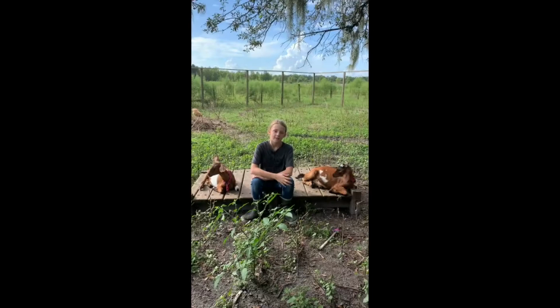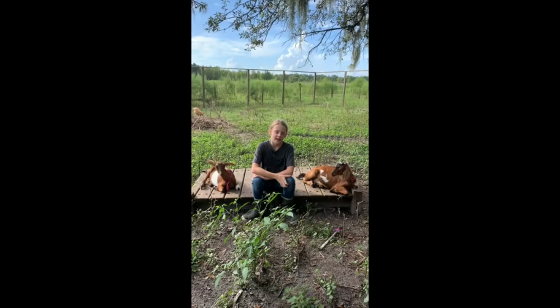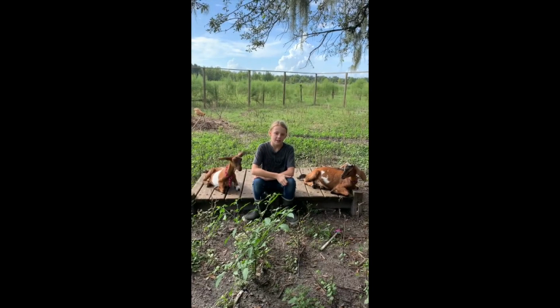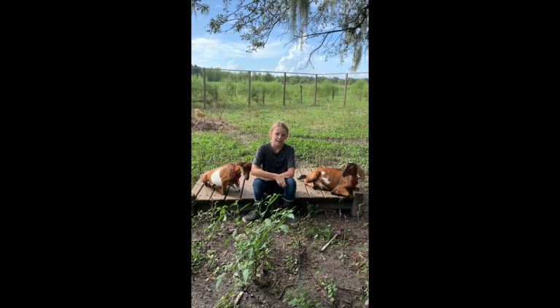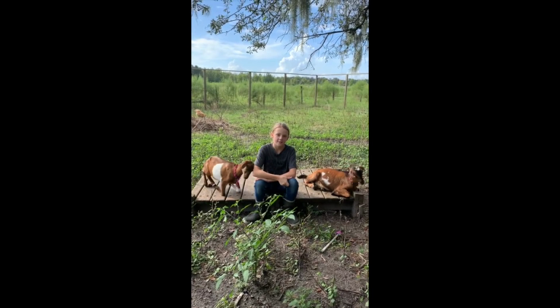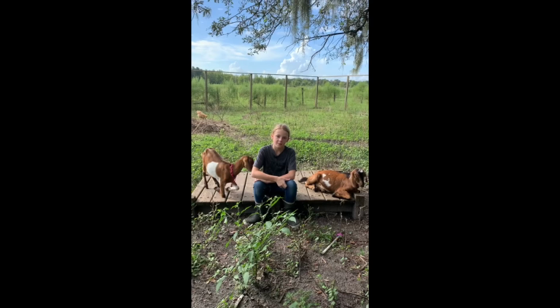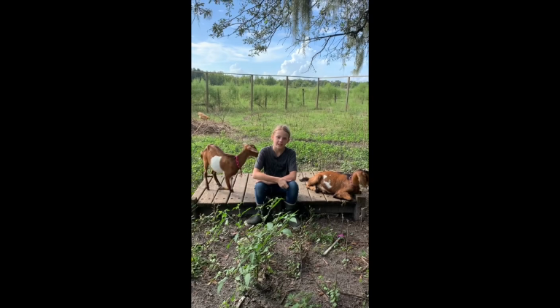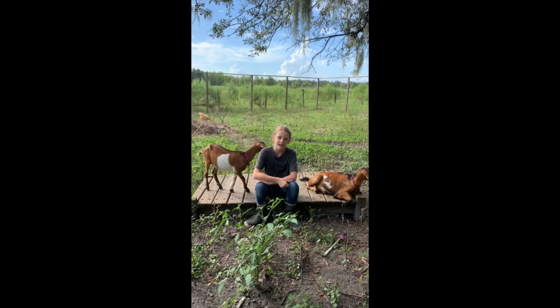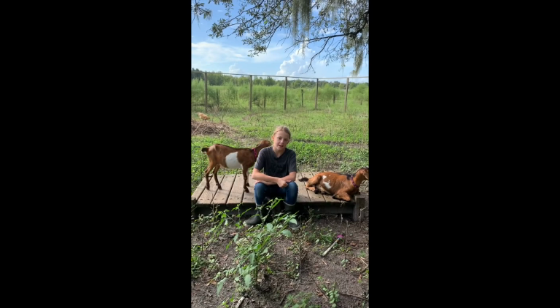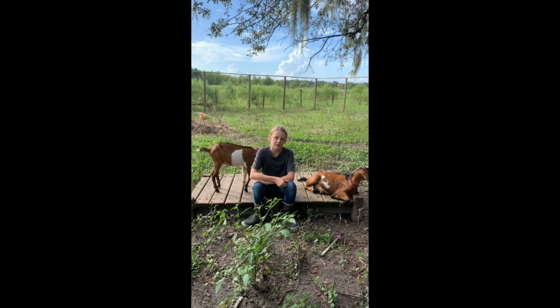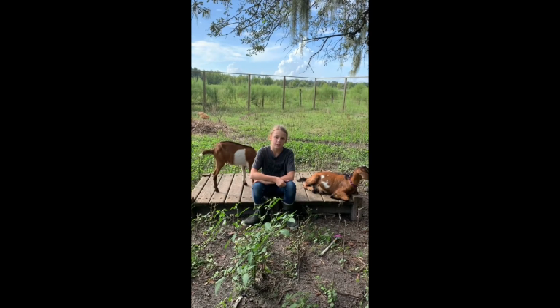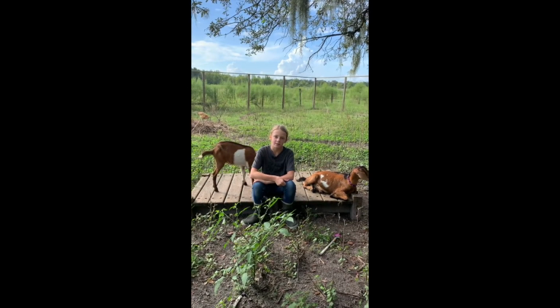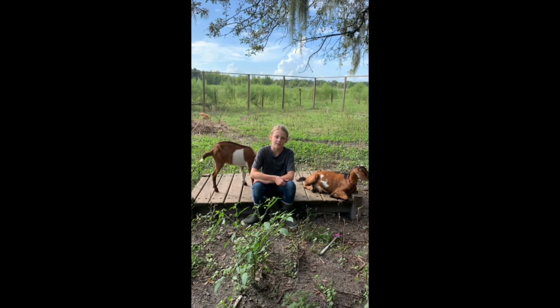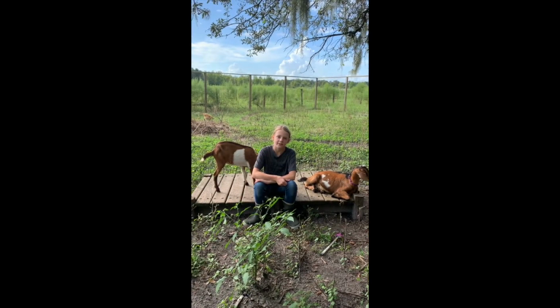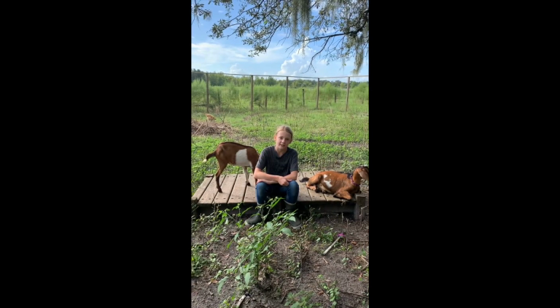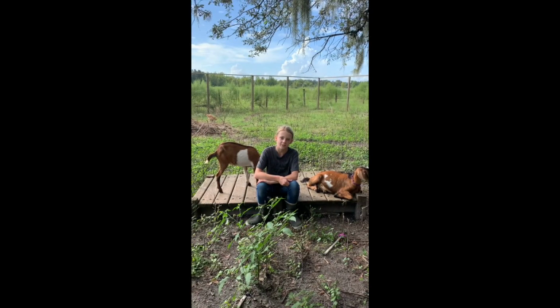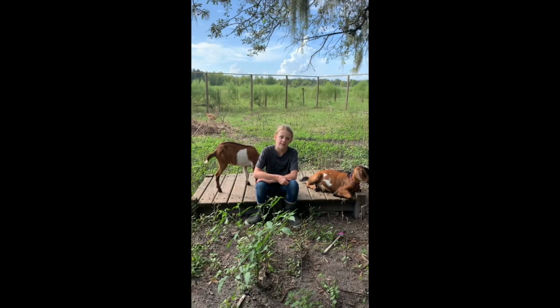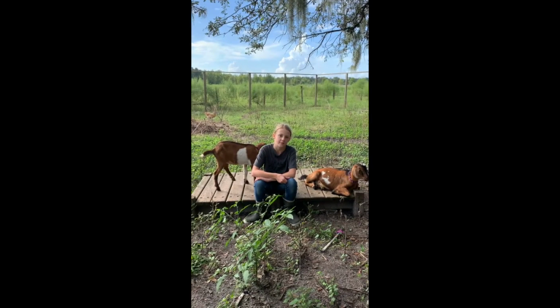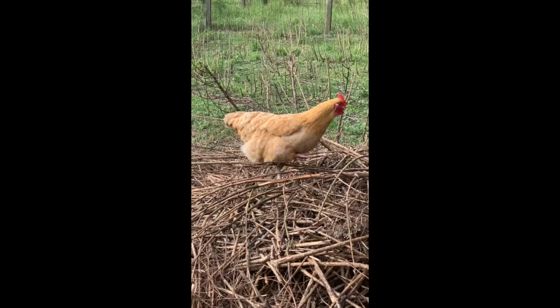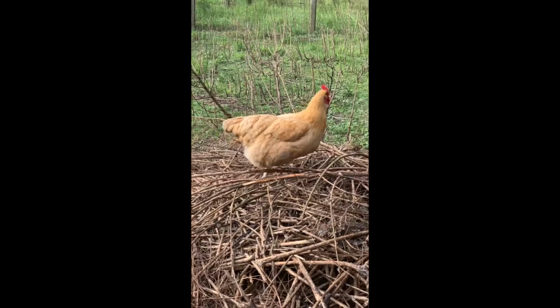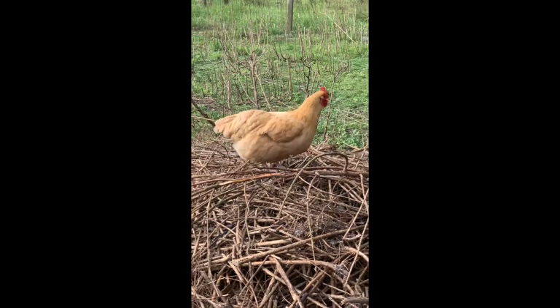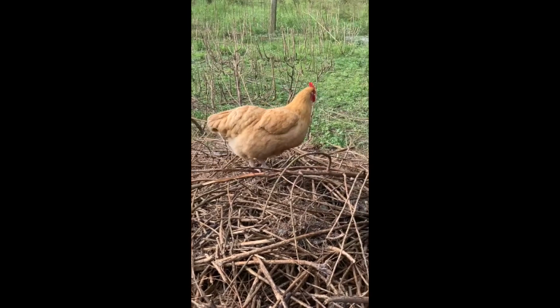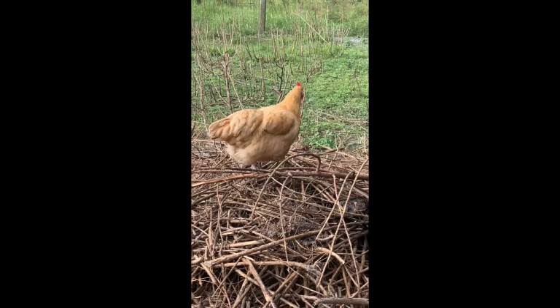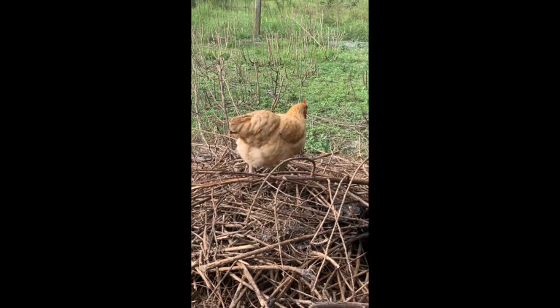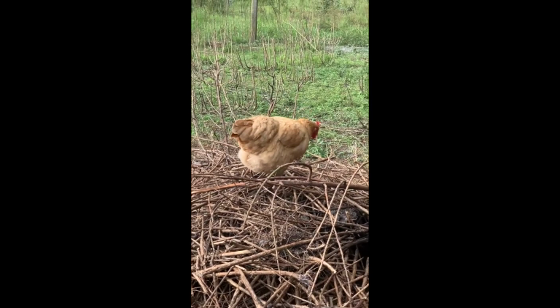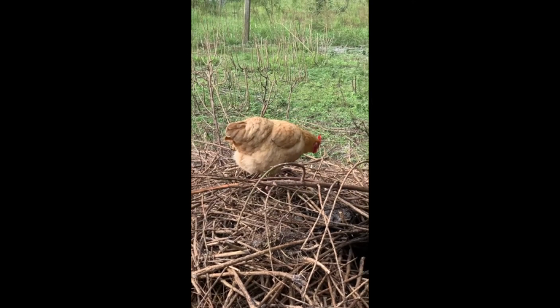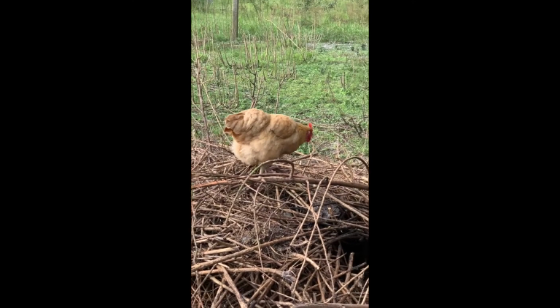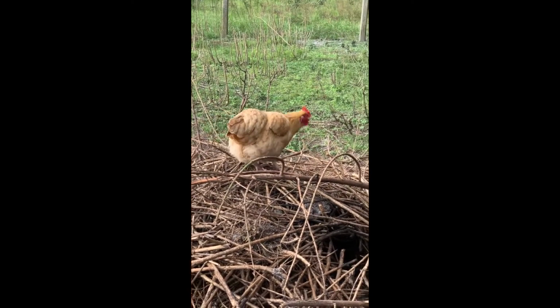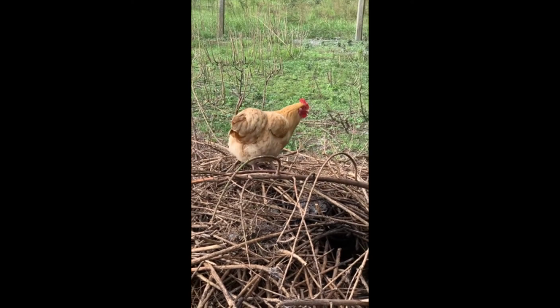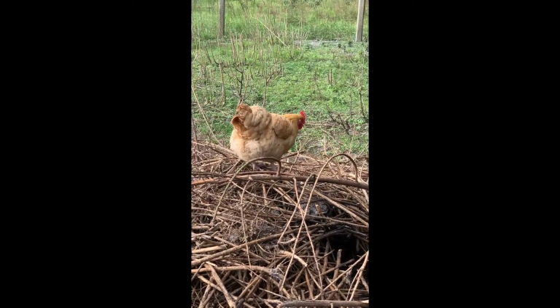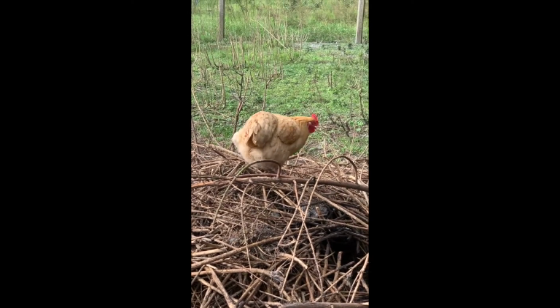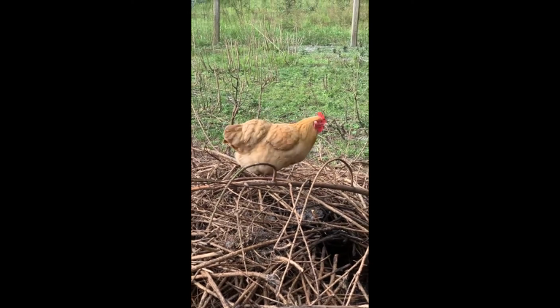Our next chicken is the buff Orpington and they are scavengers. They're built for winter but they can also do well in the summer. This is Butterscotch, a buff Orpington, scavenger of the snow.